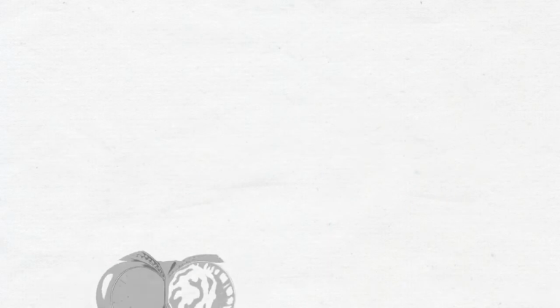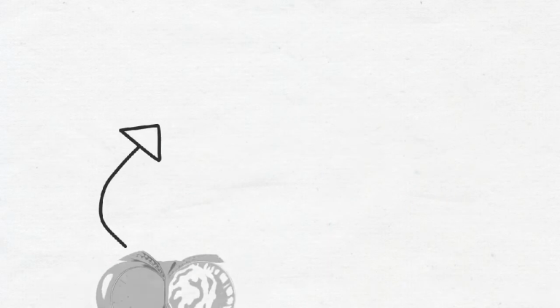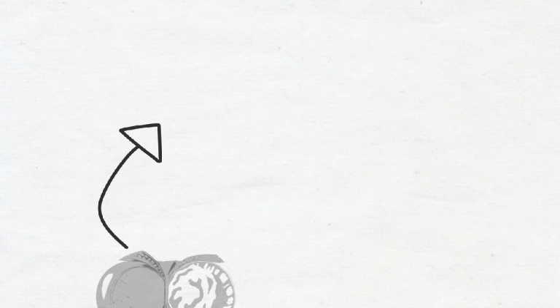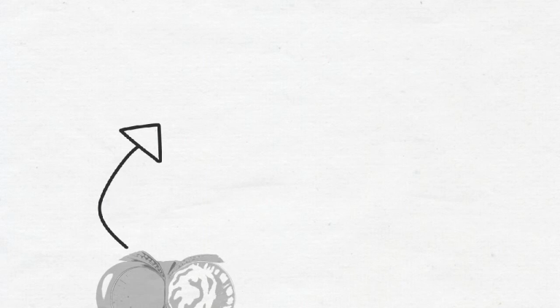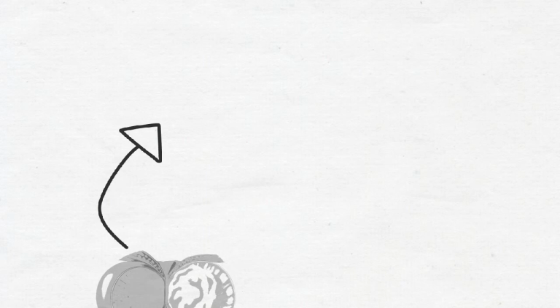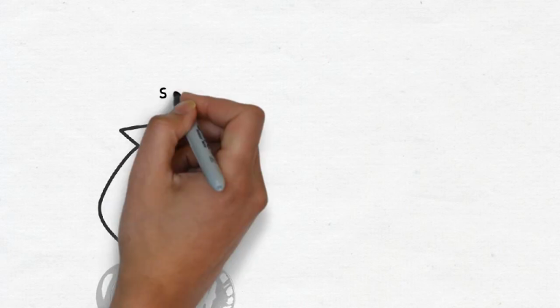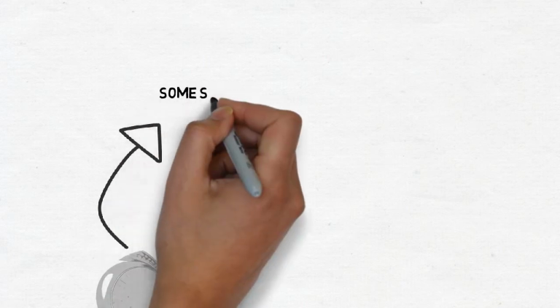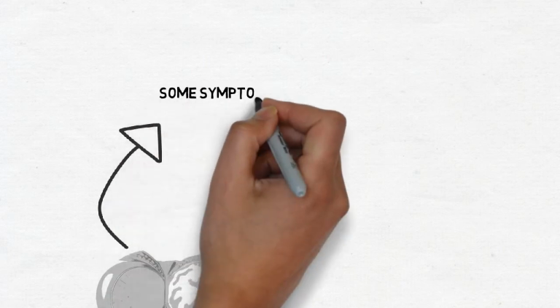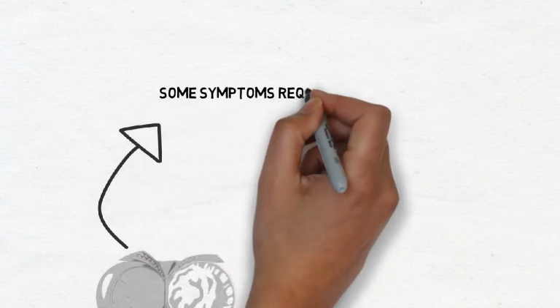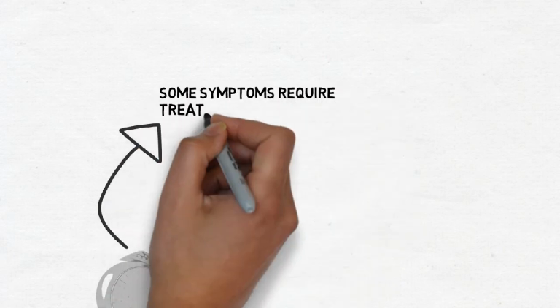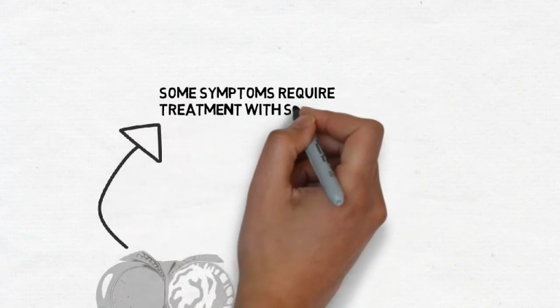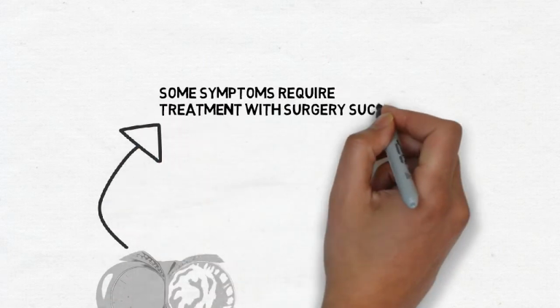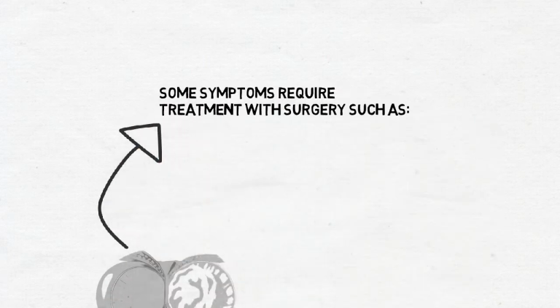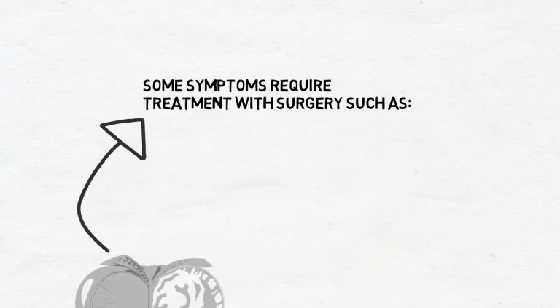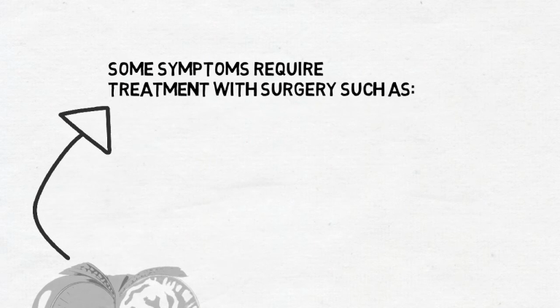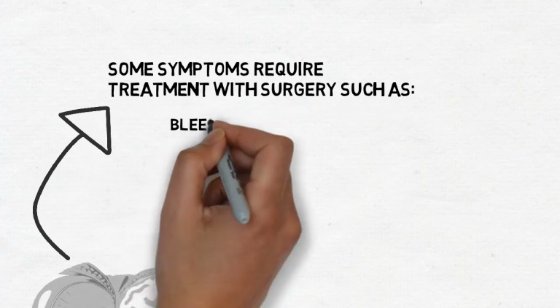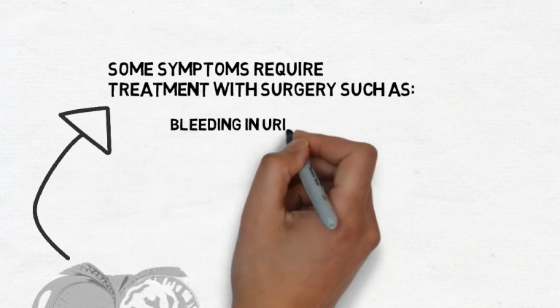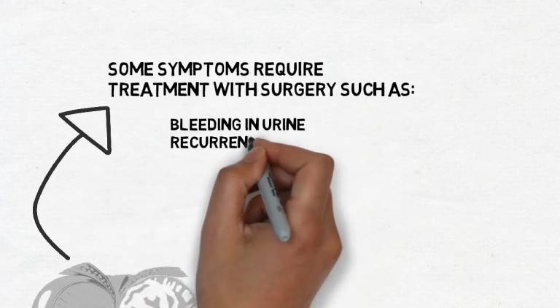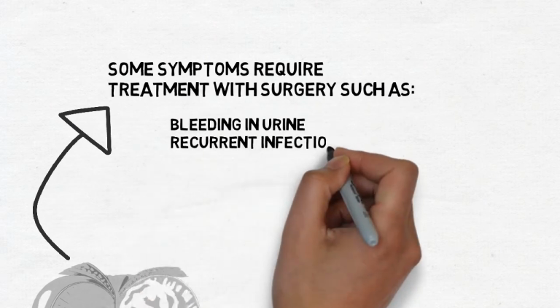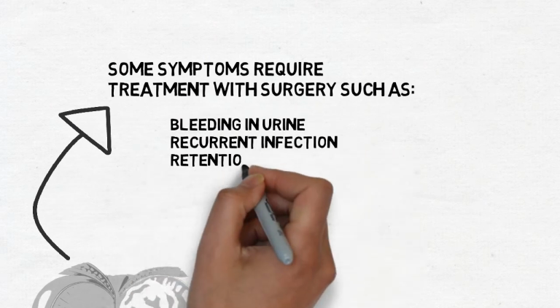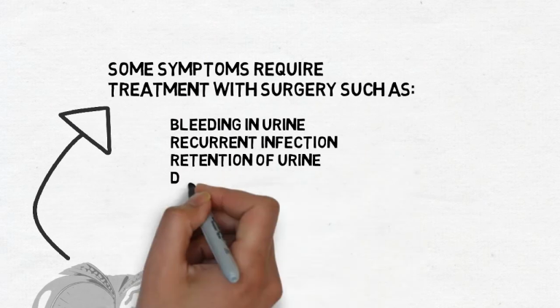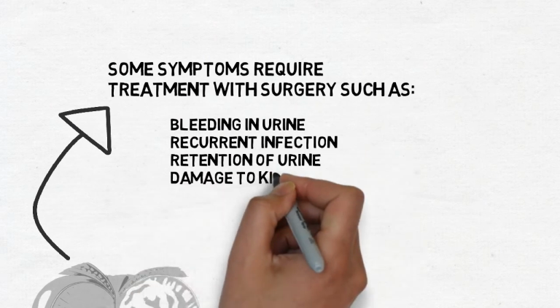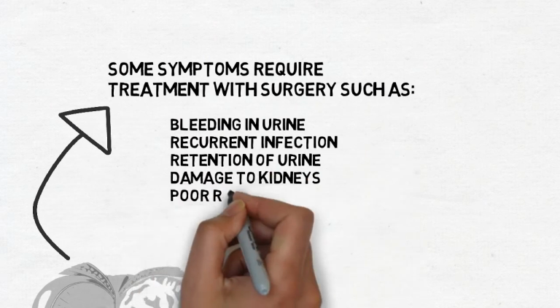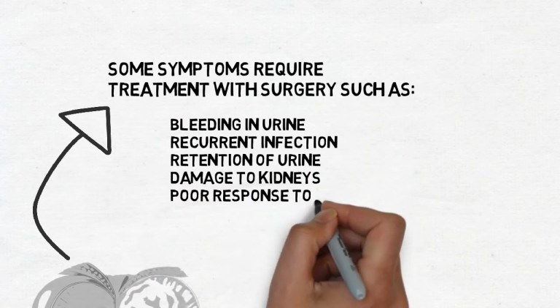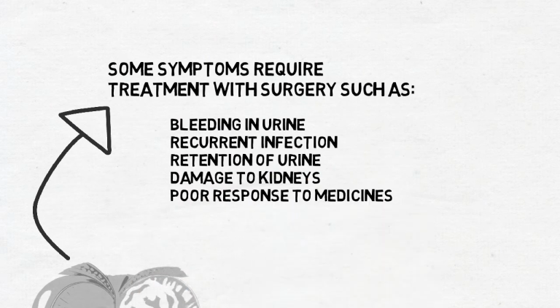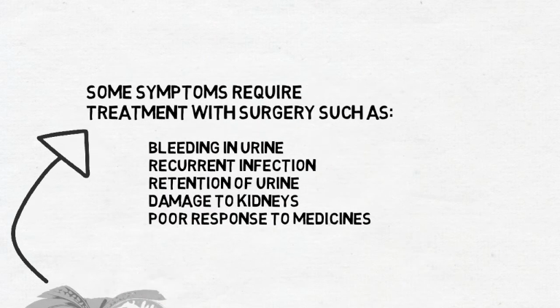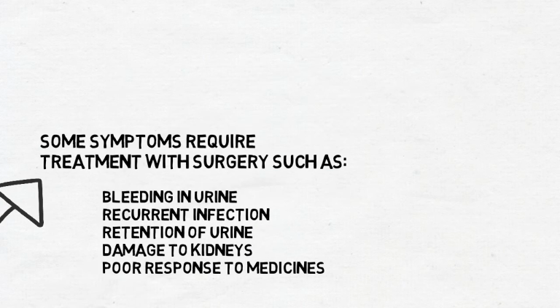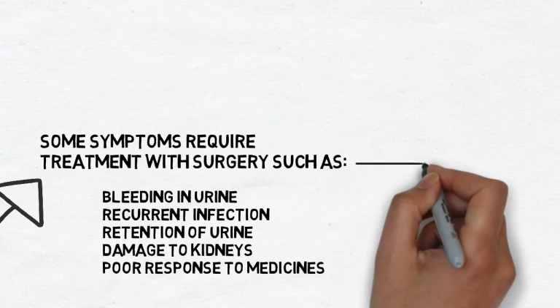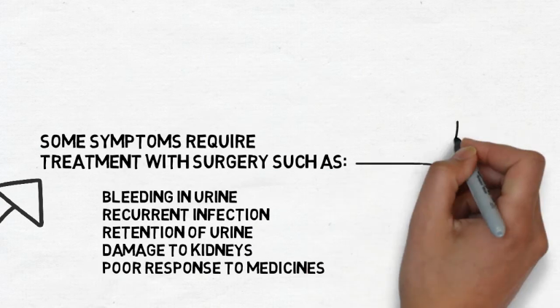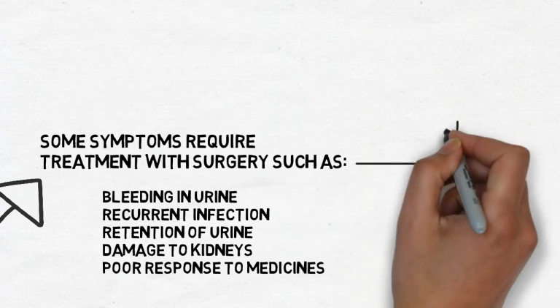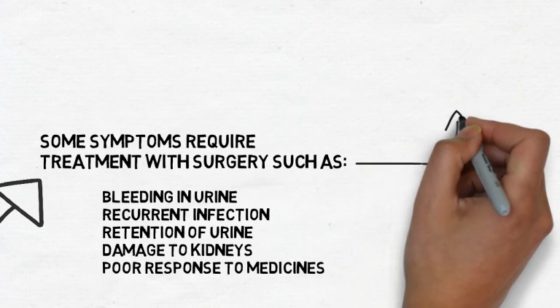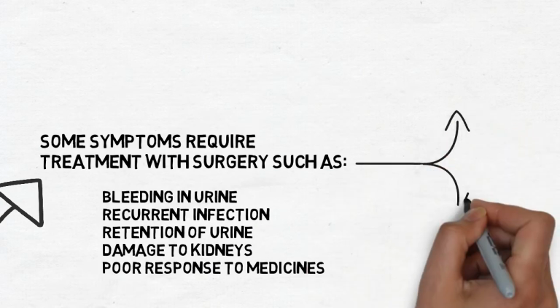If medicines don't work, some symptoms will require surgery. These include bleeding in urine, recurrent infections, urinary retention, damage to kidneys, and poor response to medicines.